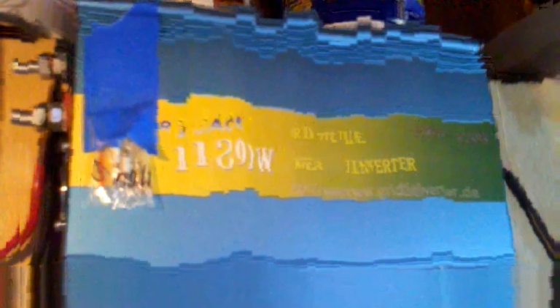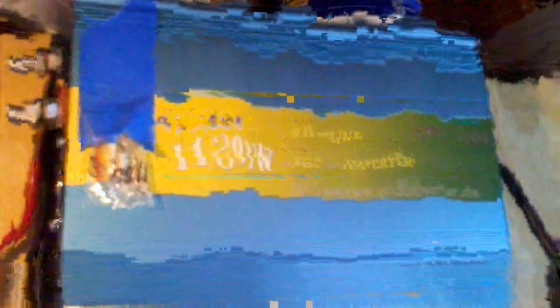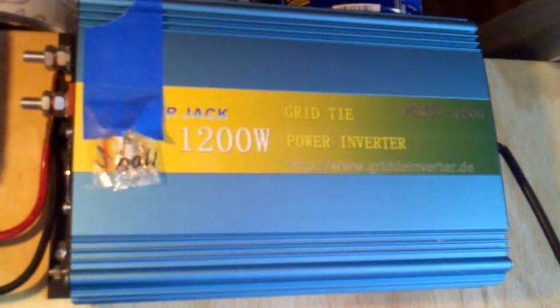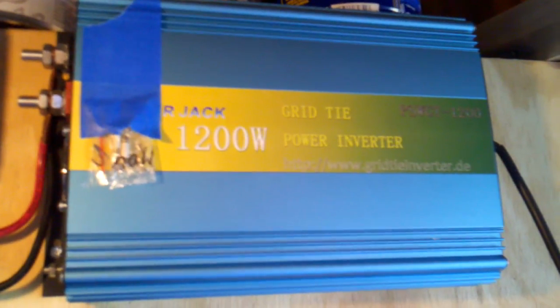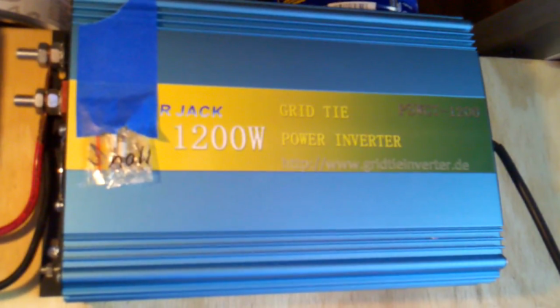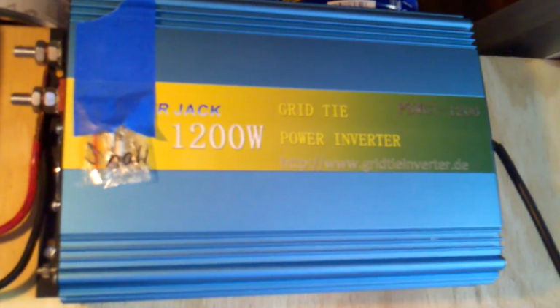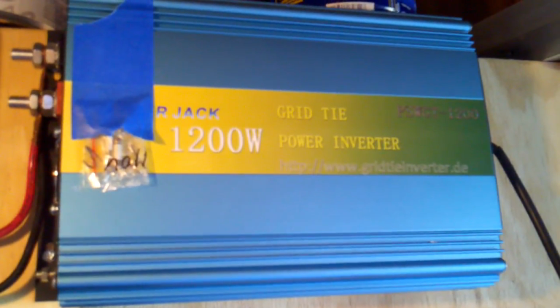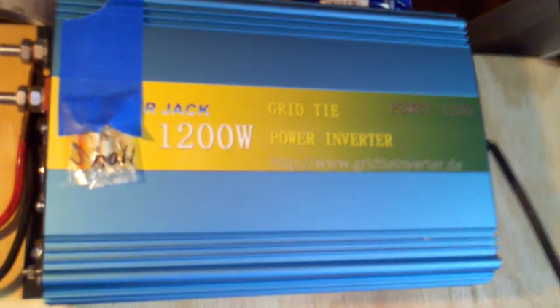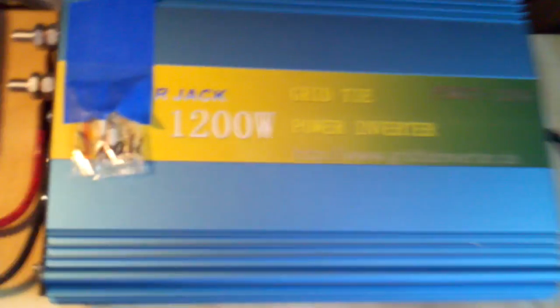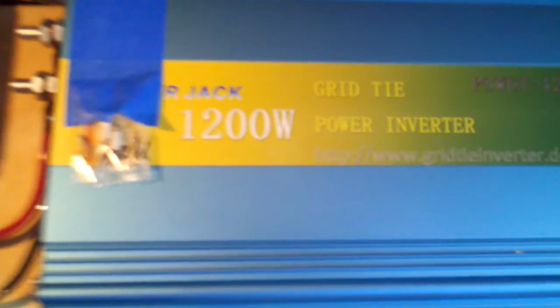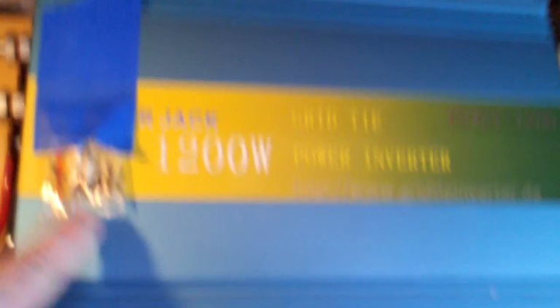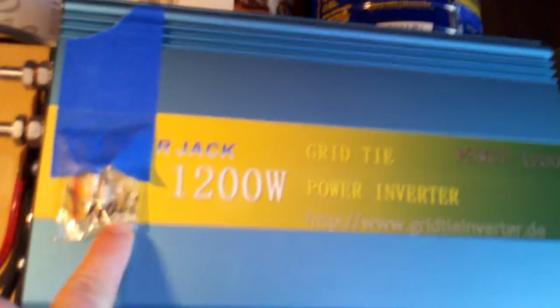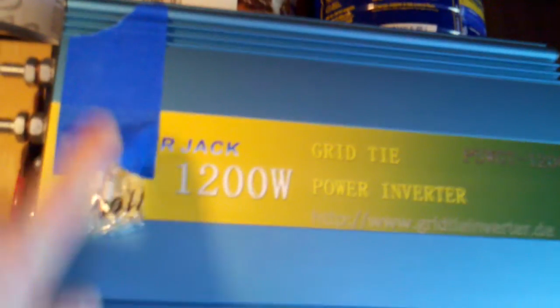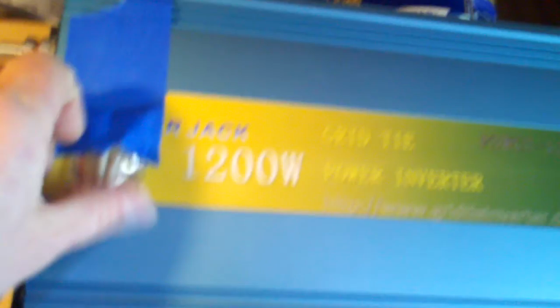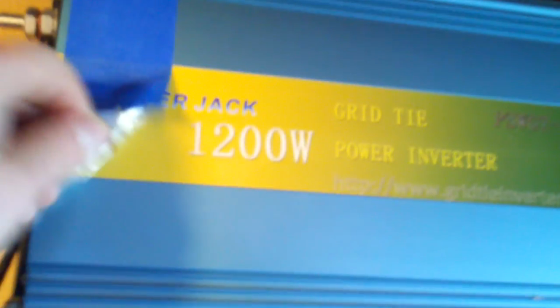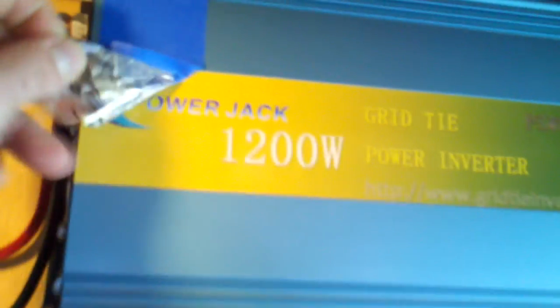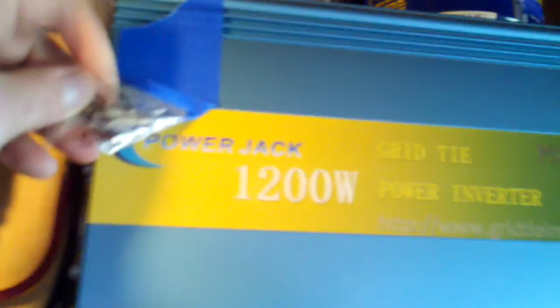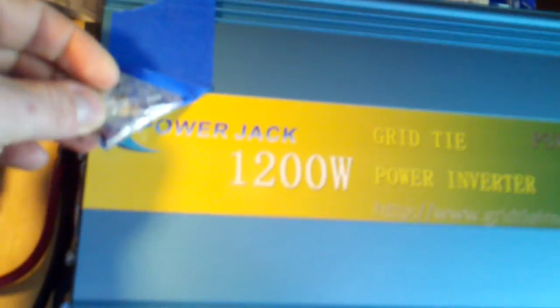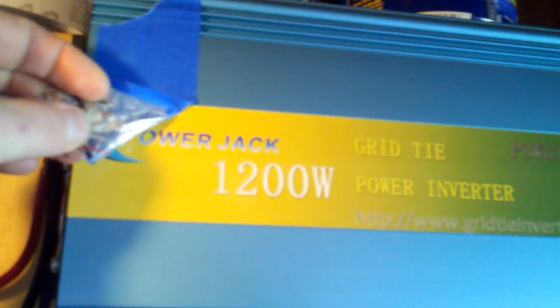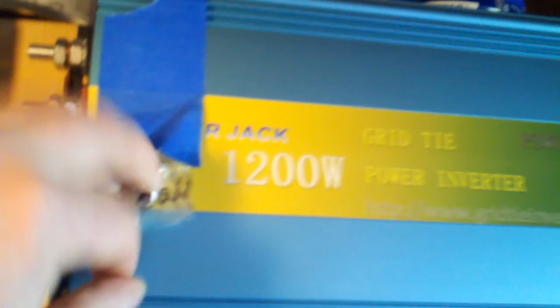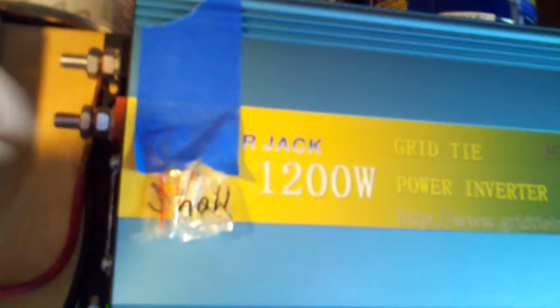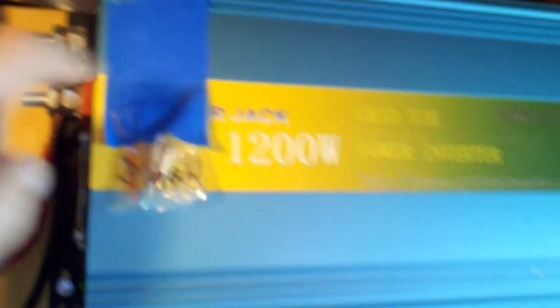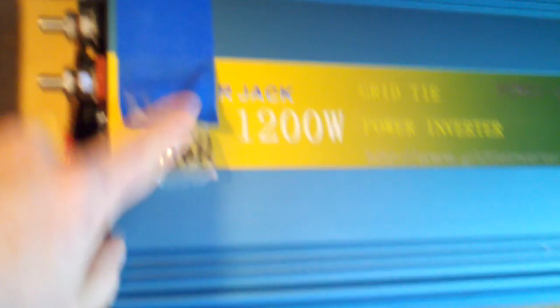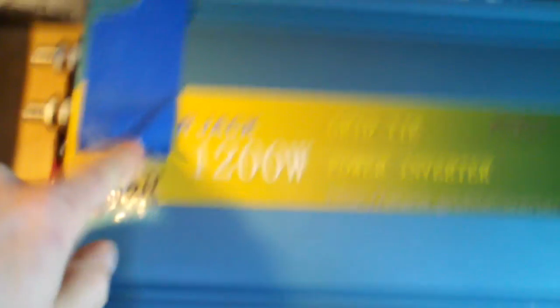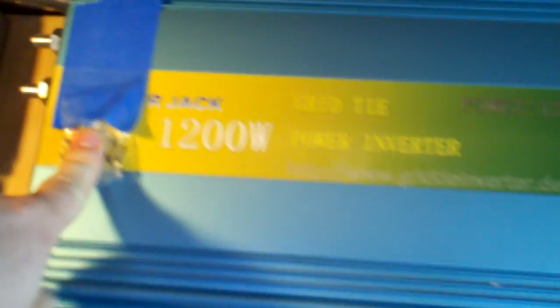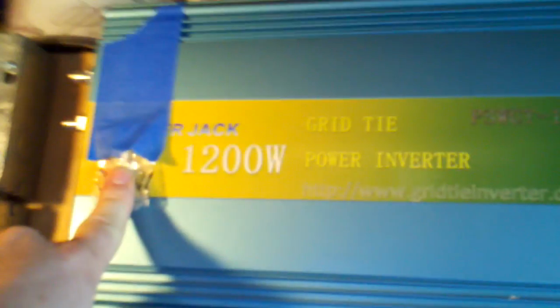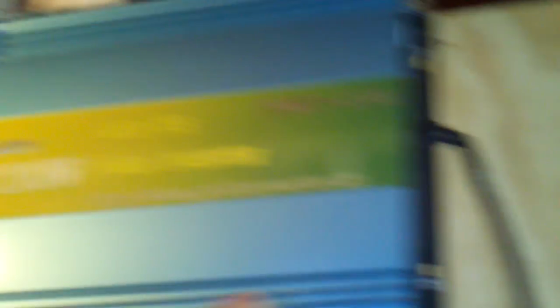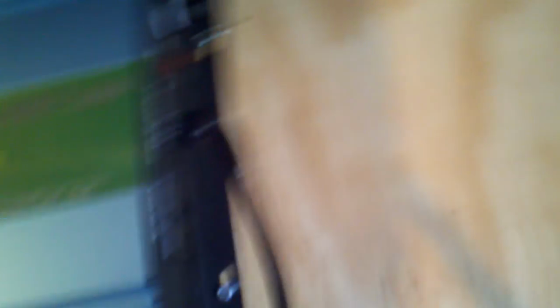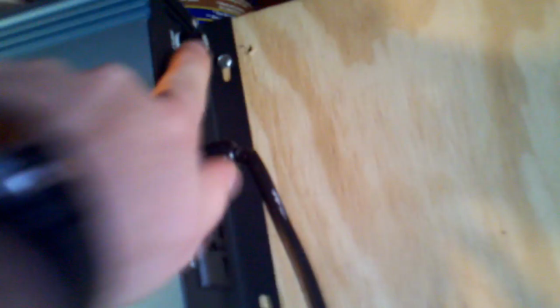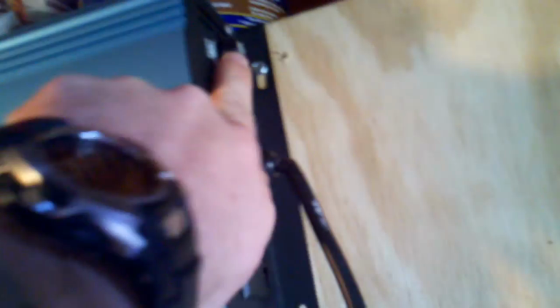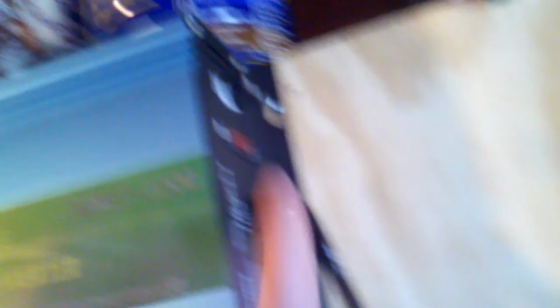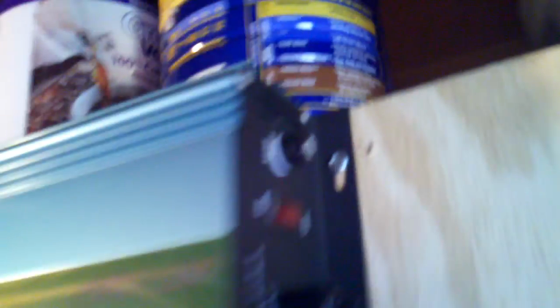Another test on the grid tie inverter. Also, if anybody wondered, this is a set of fuses that come with the thing. I taped them to it — those are the fuses for that fuse block there.